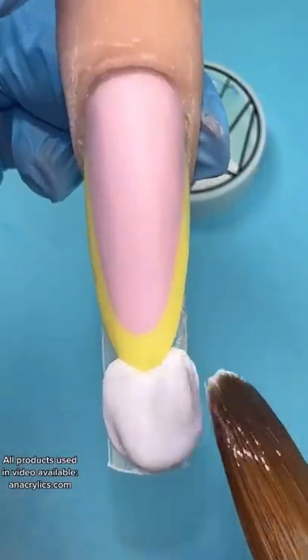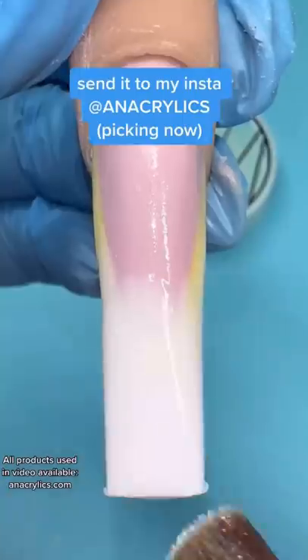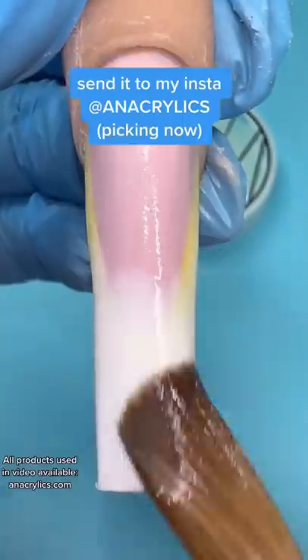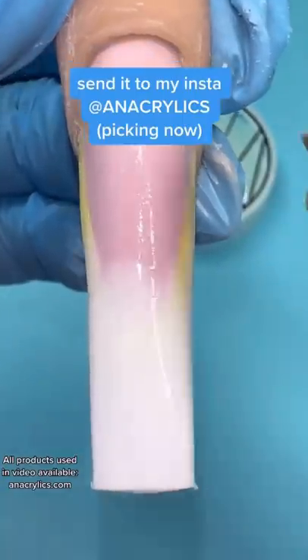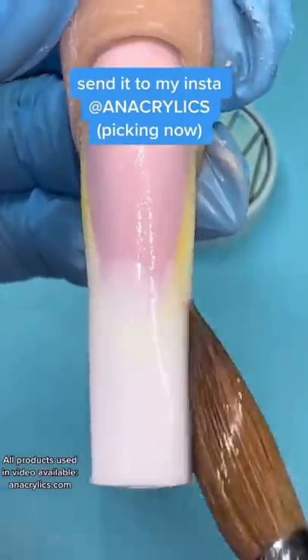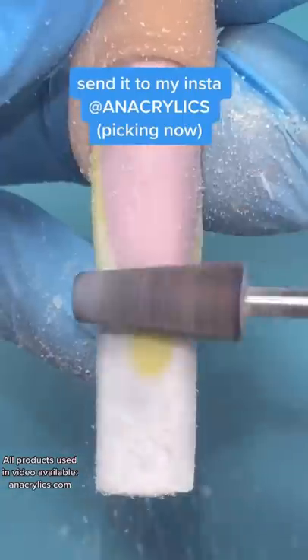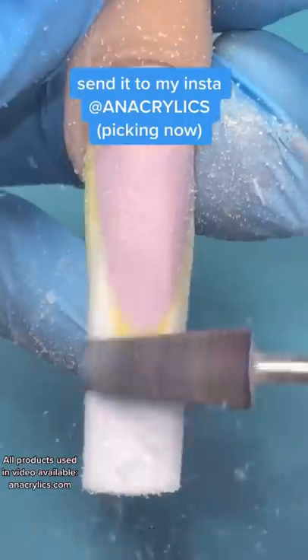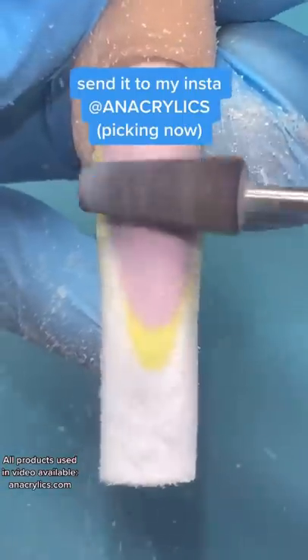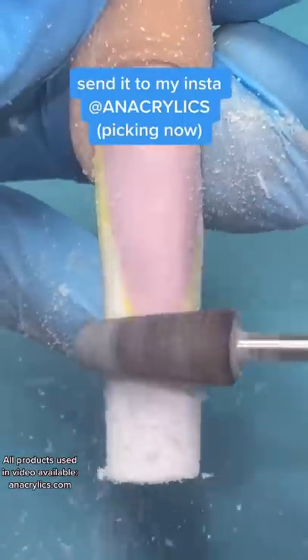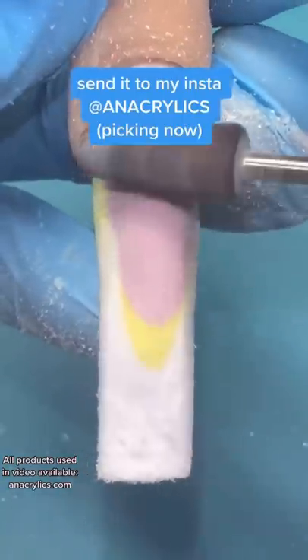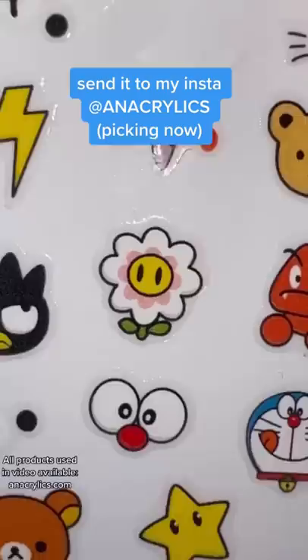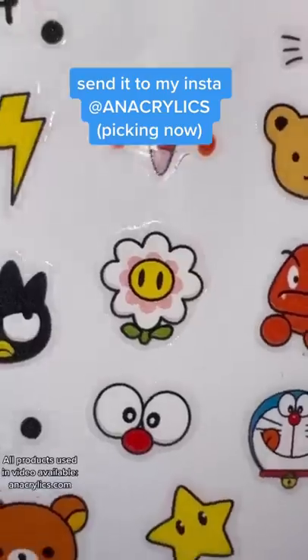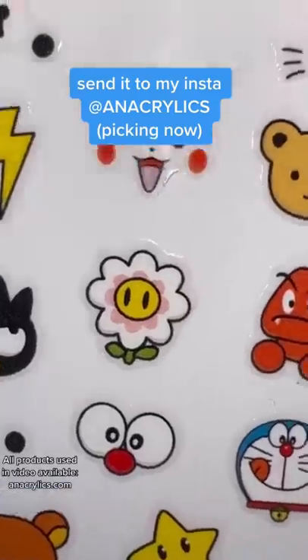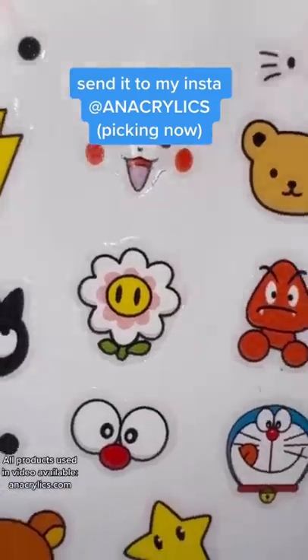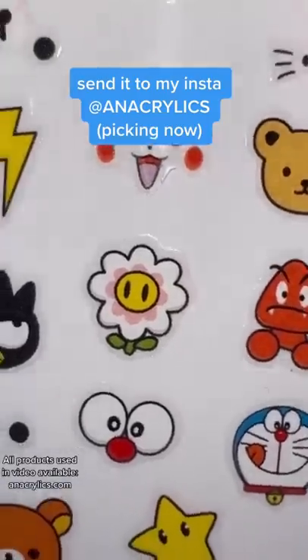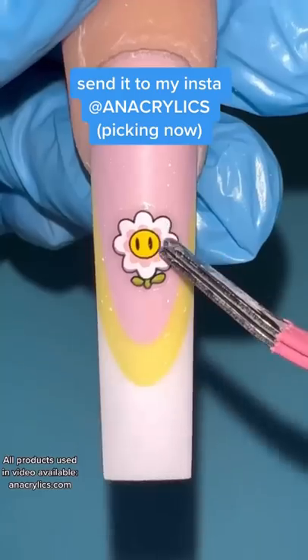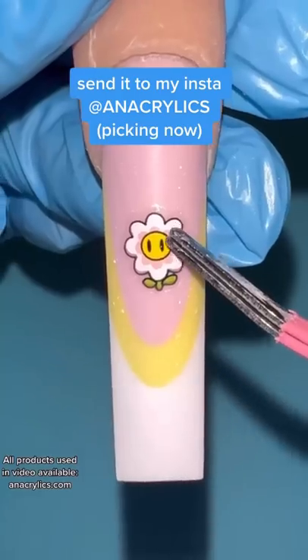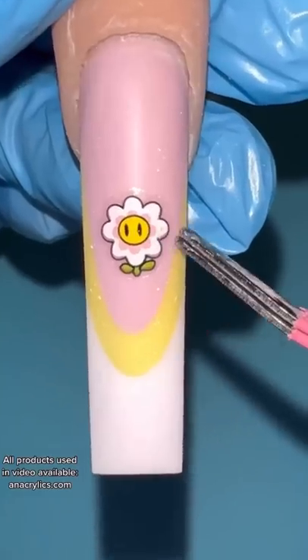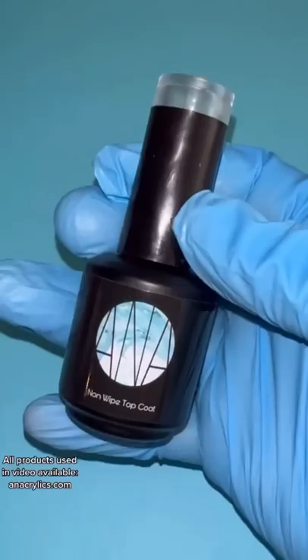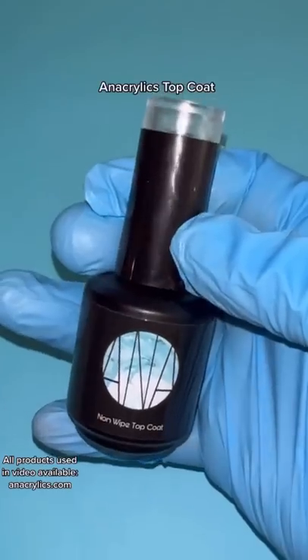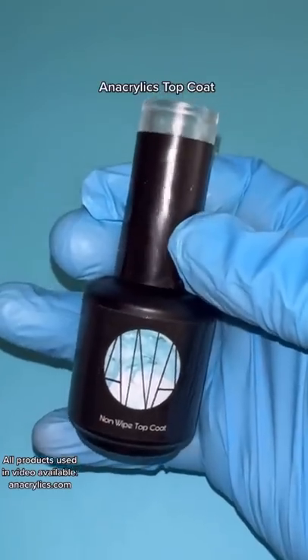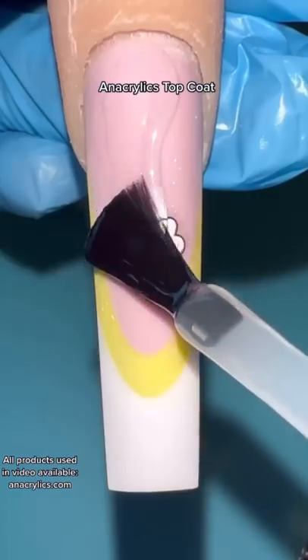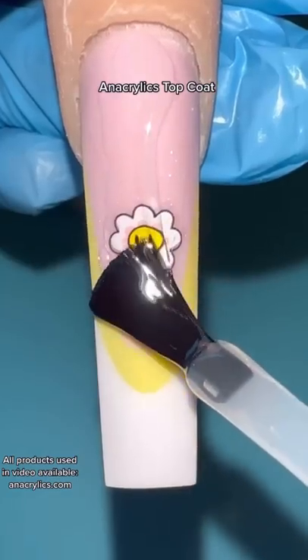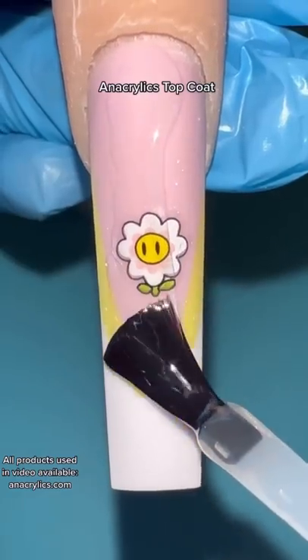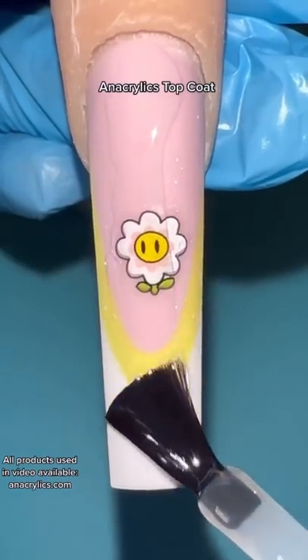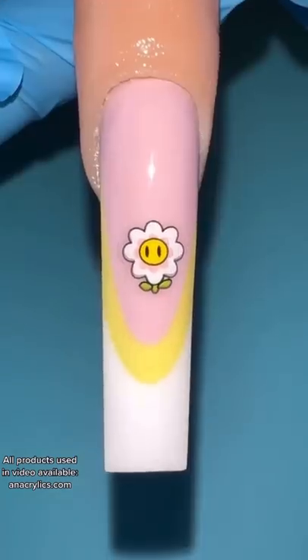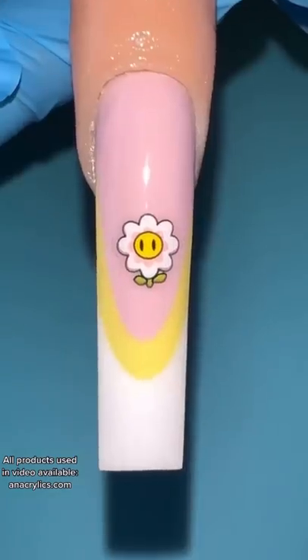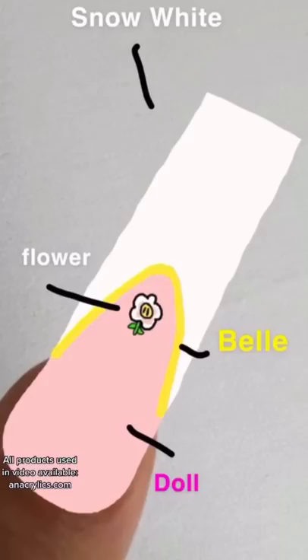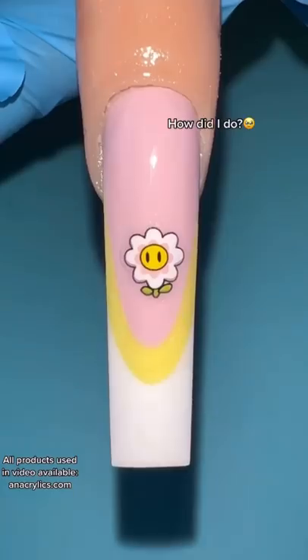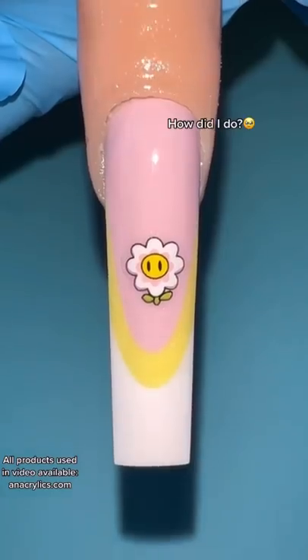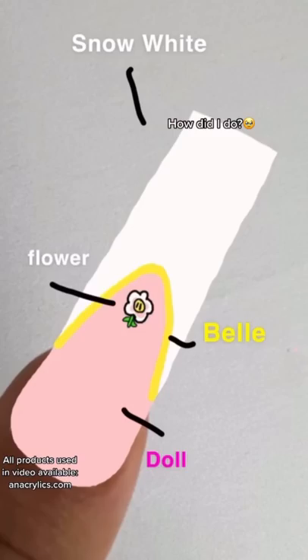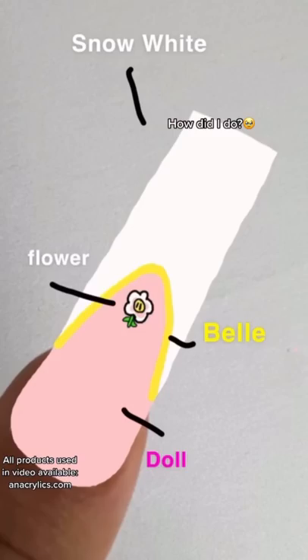send it to my Insta at Anacrylics. Picking now — An Acrylic's Top Coat. How did I do?